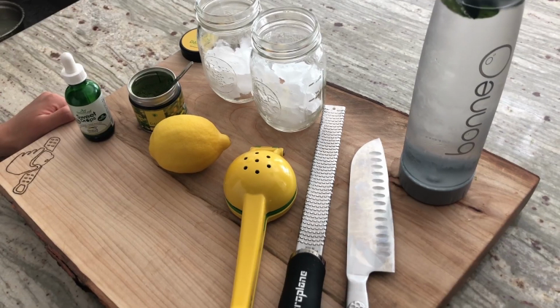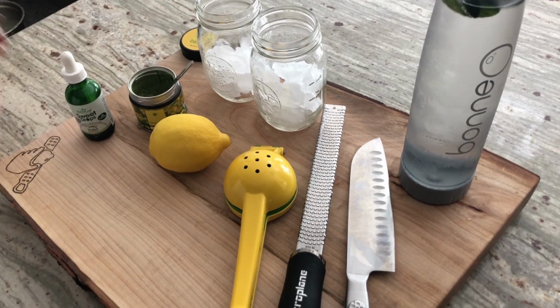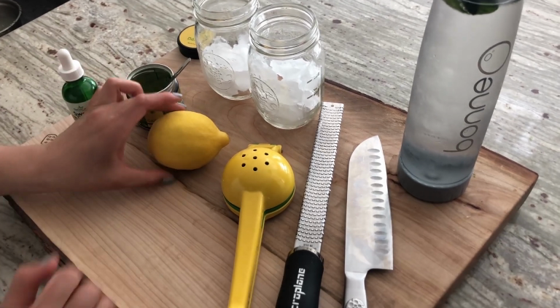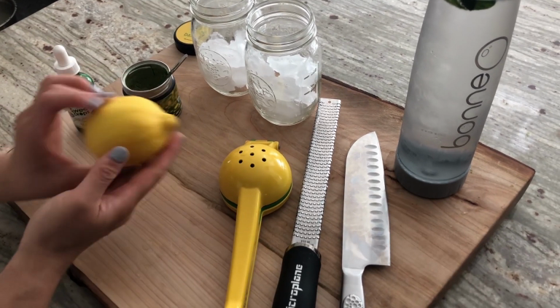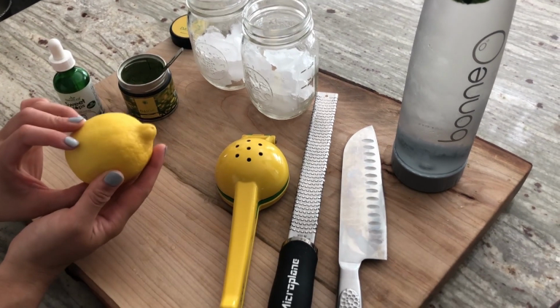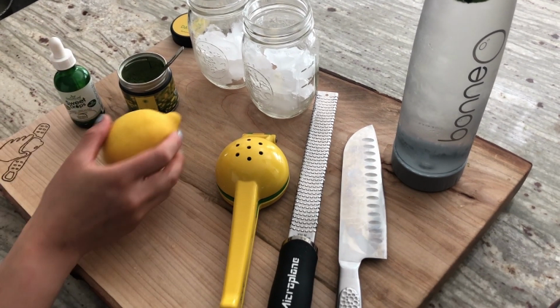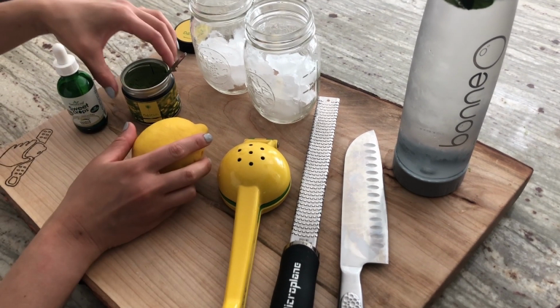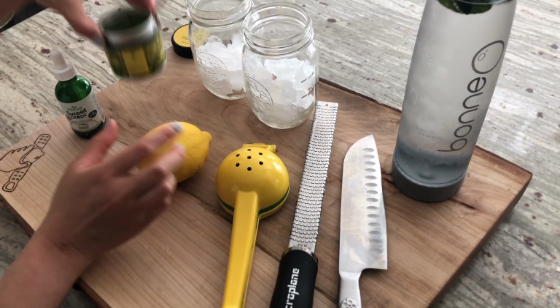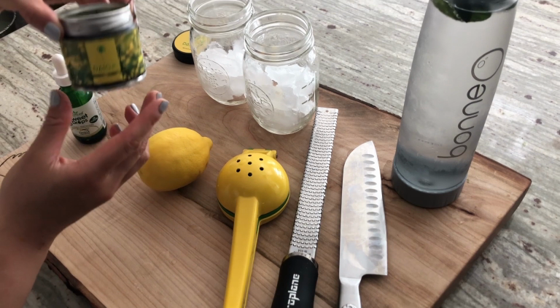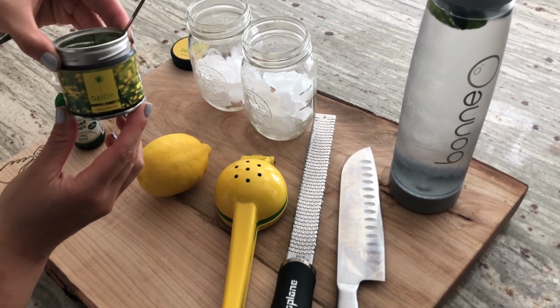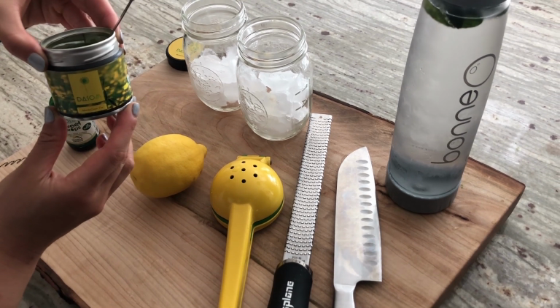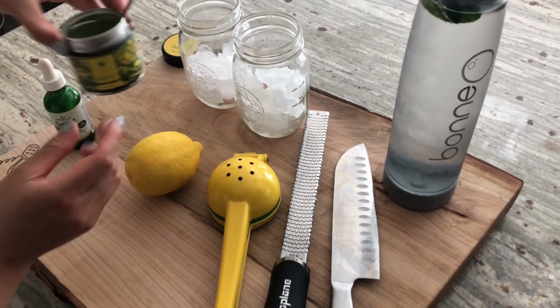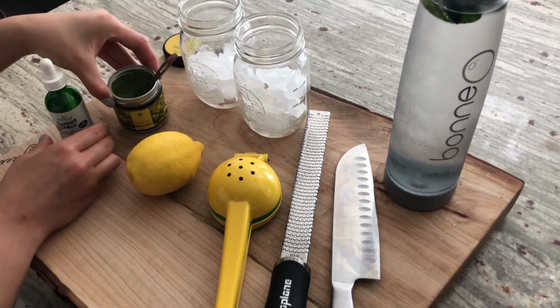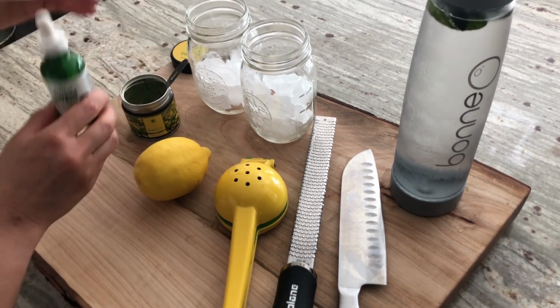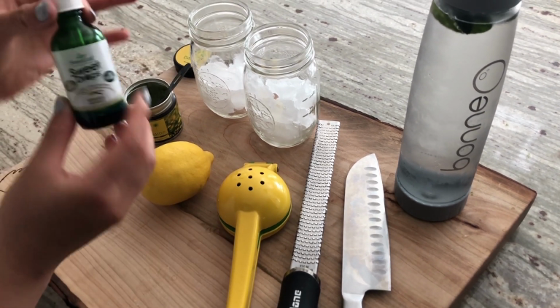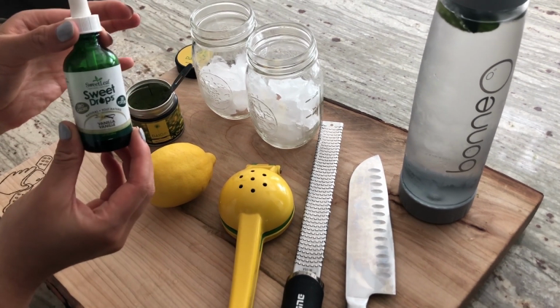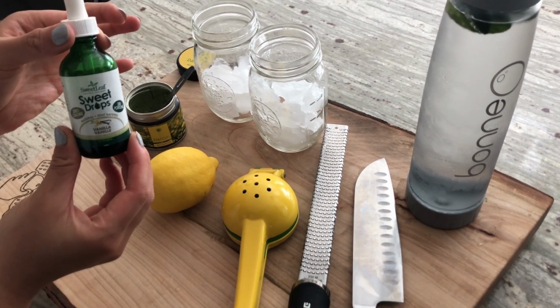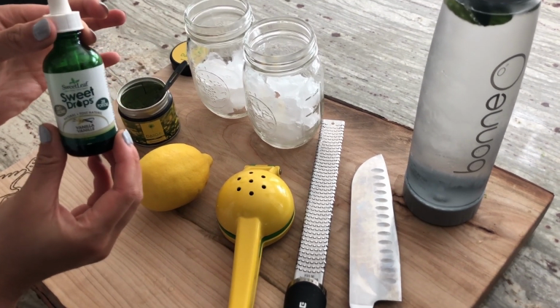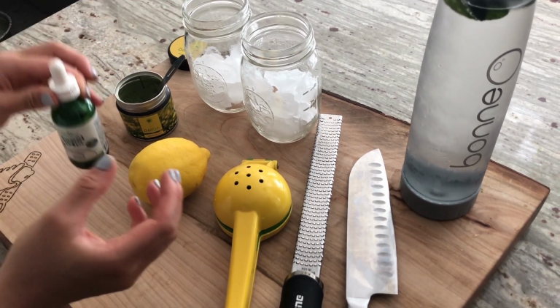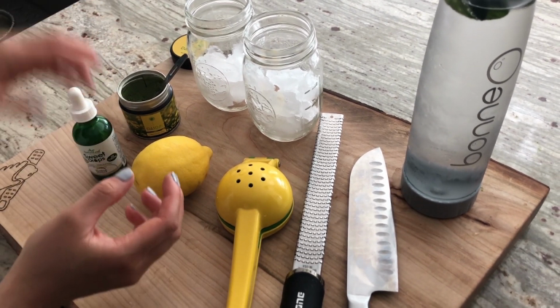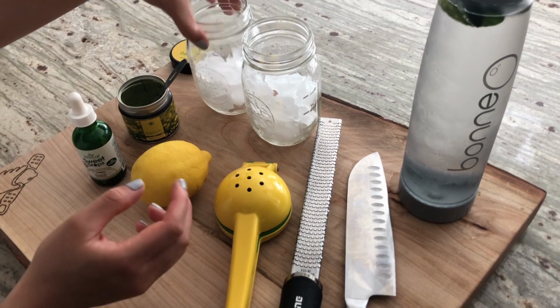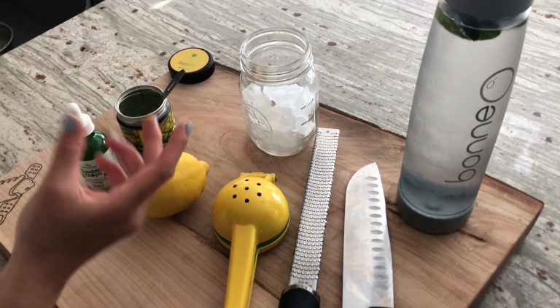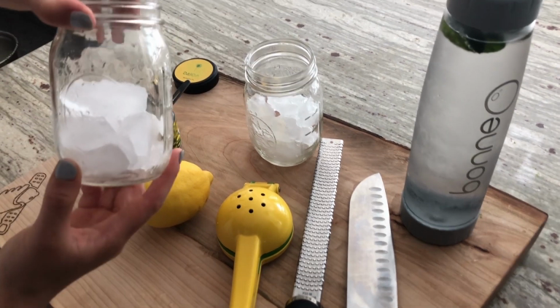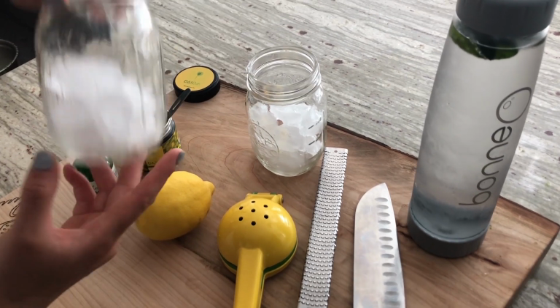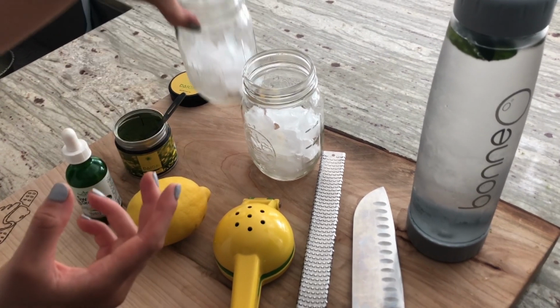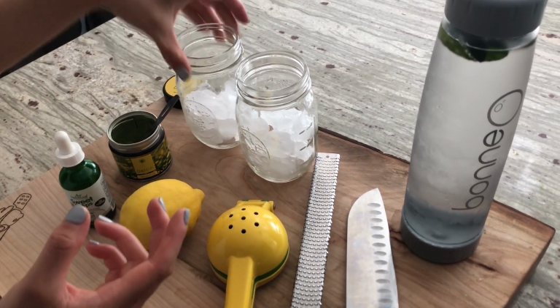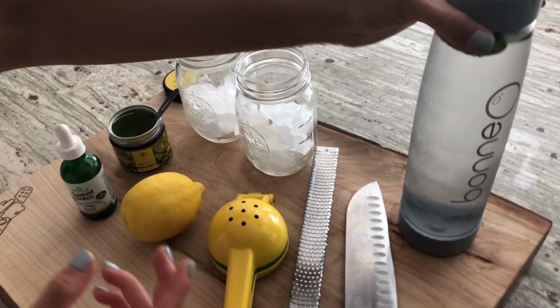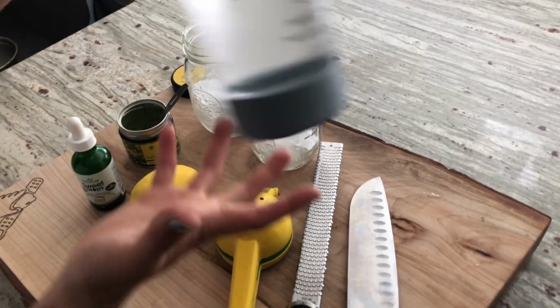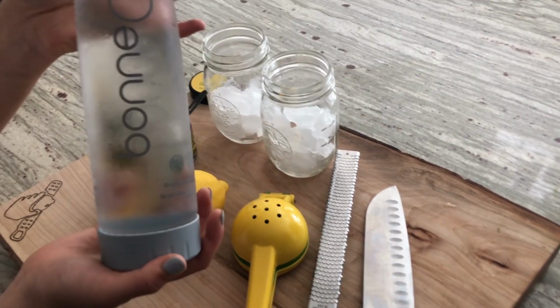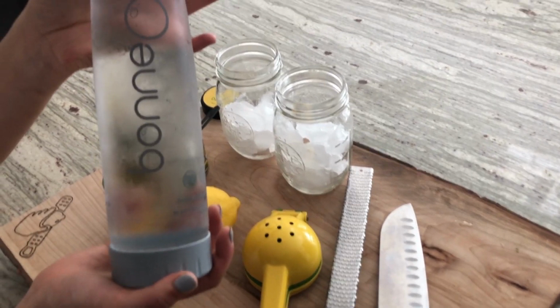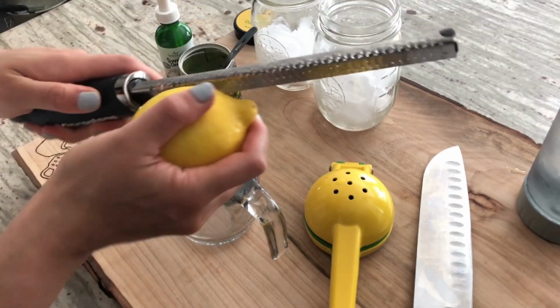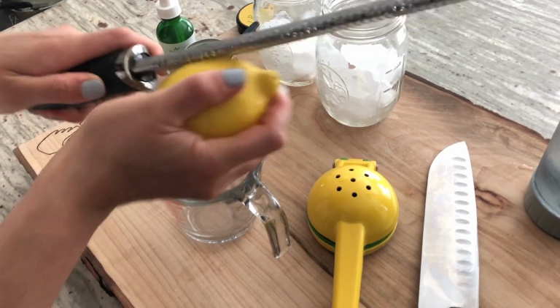For this recipe, we'll need an entire lemon, some ceremonial grade matcha tea powder, a few drops of stevia, two mugs full of ice cubes, and some sparkling water.